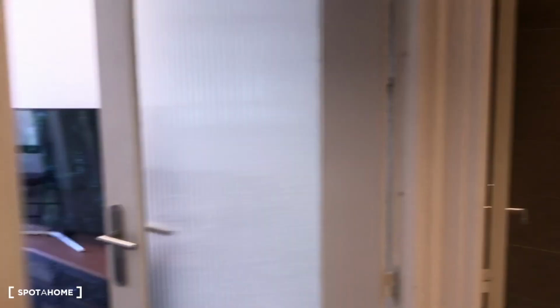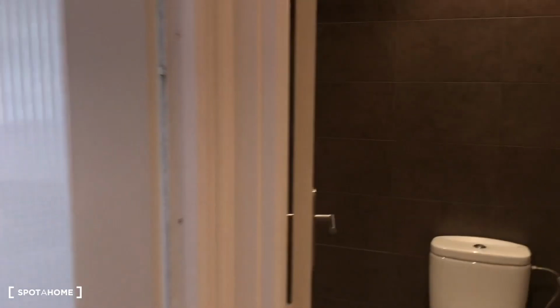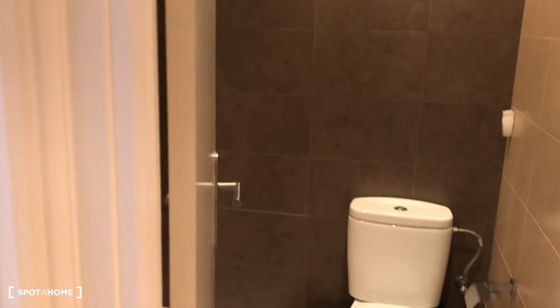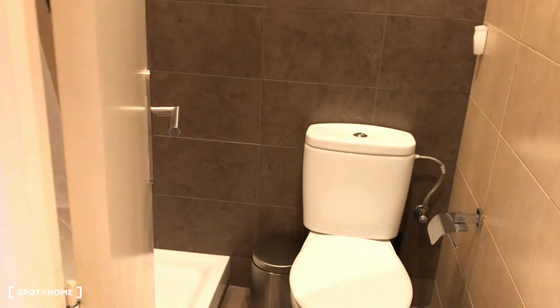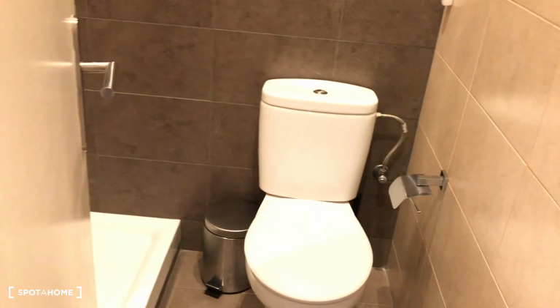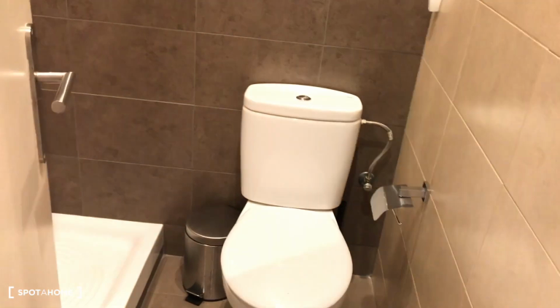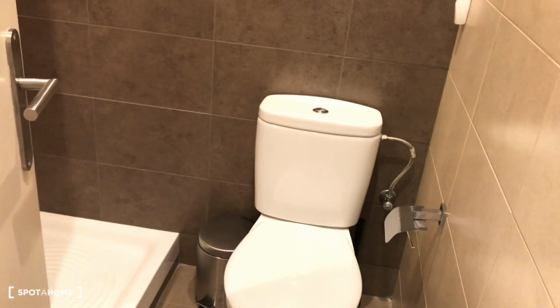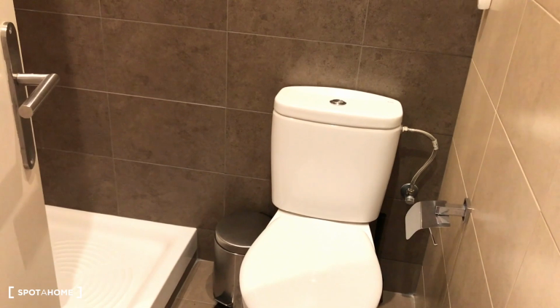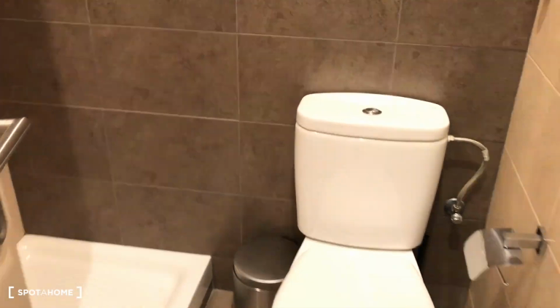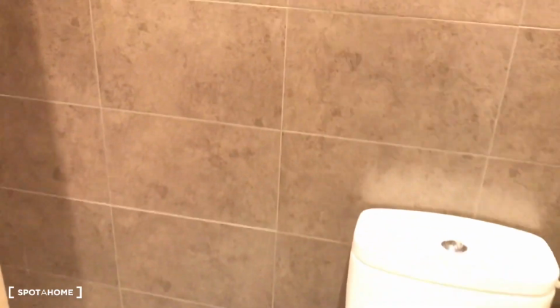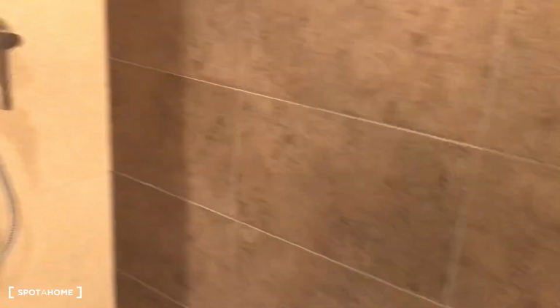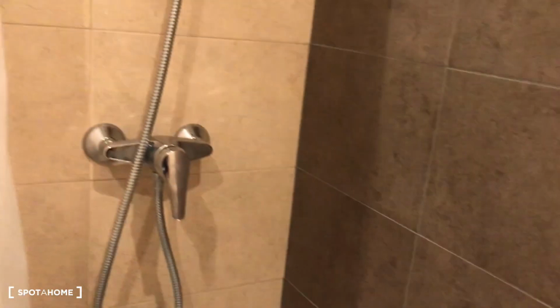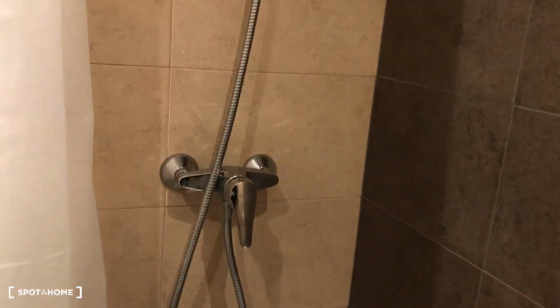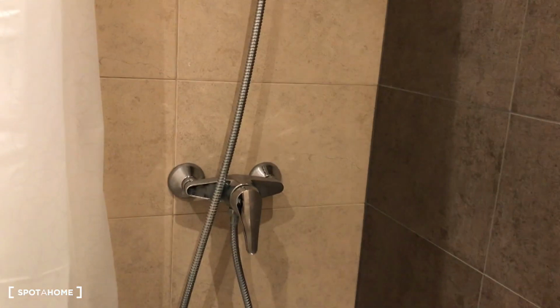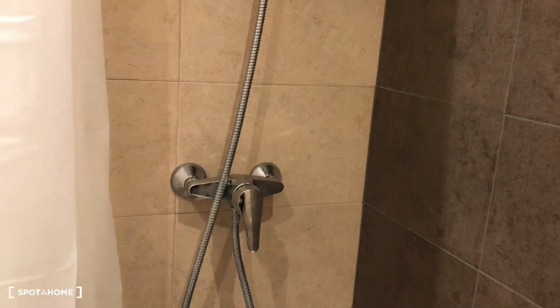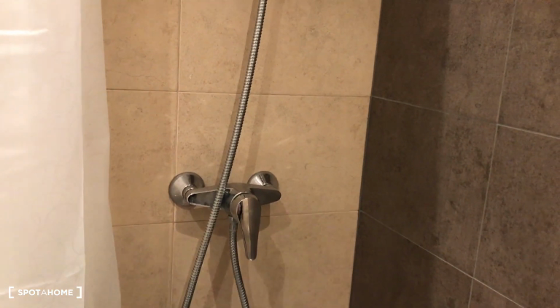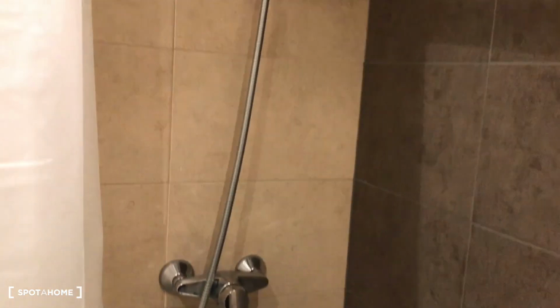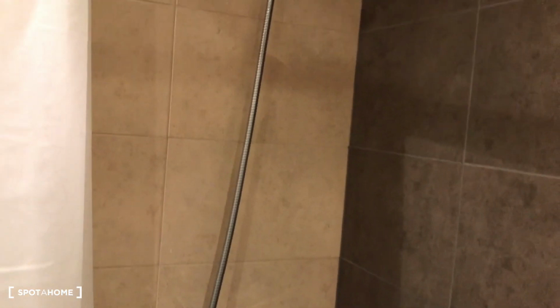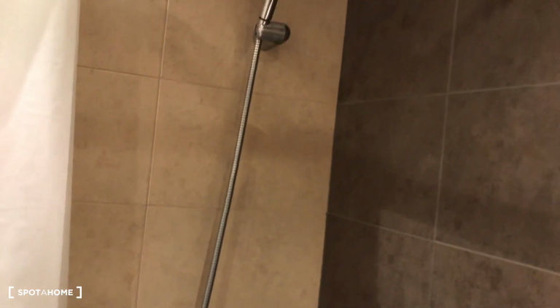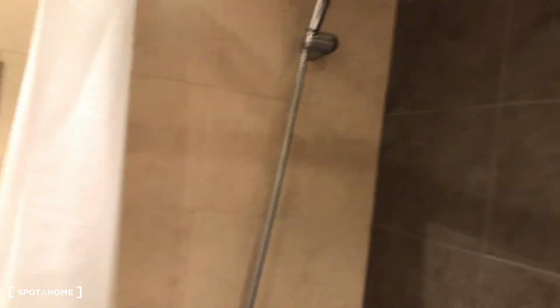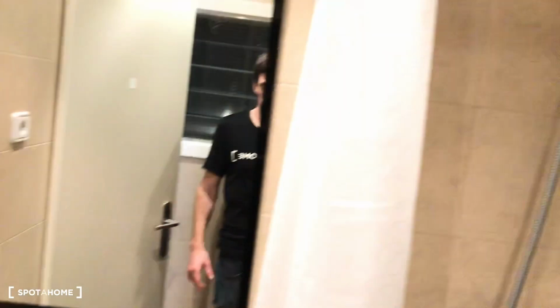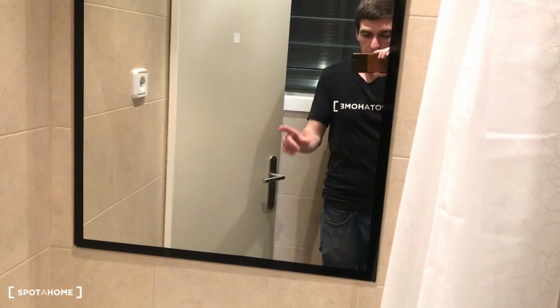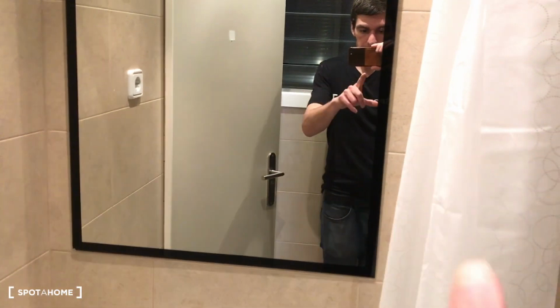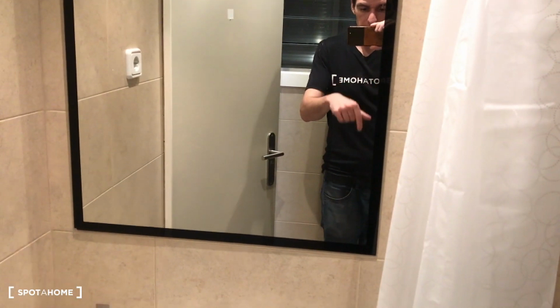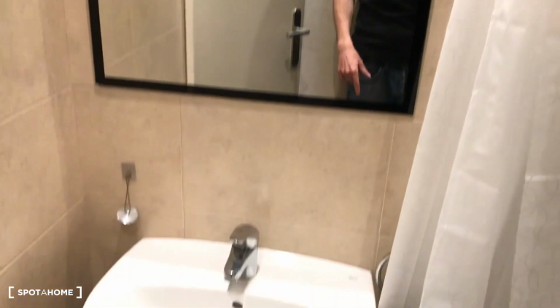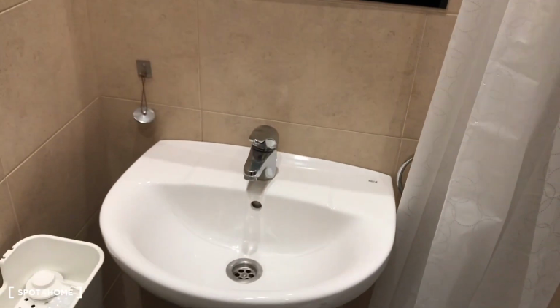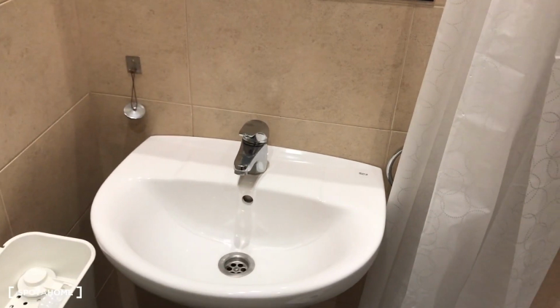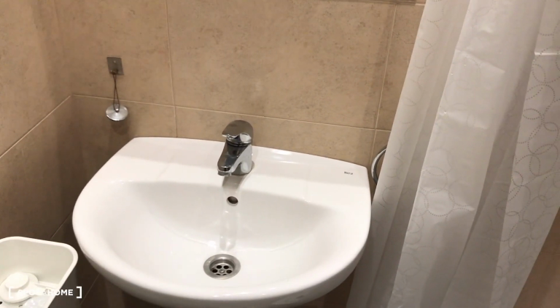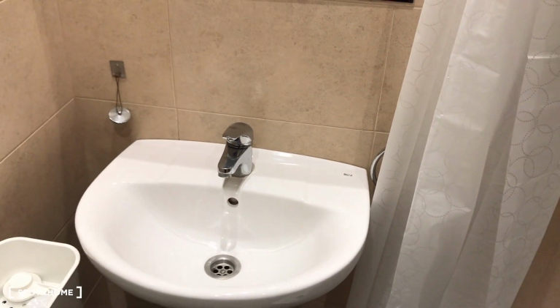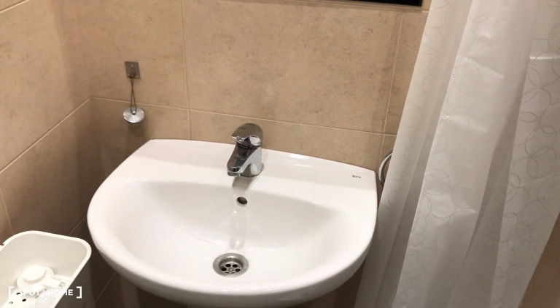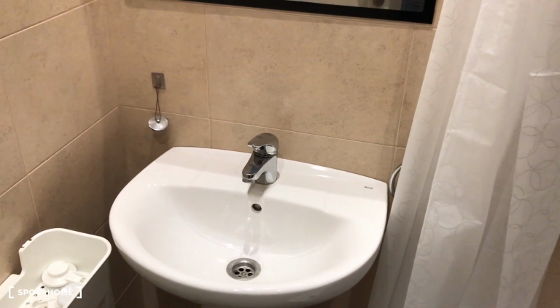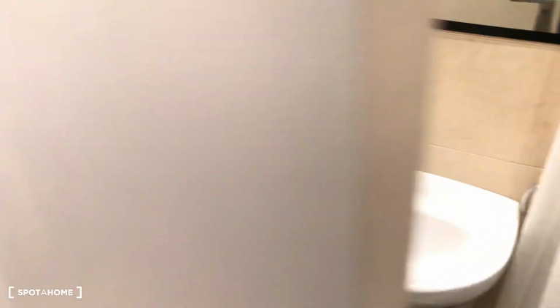Here we have bathroom number one with the toilet. It's a small bathroom, but like the whole apartment it is brand new. There's the shower, and here we have the mirror with the sink.